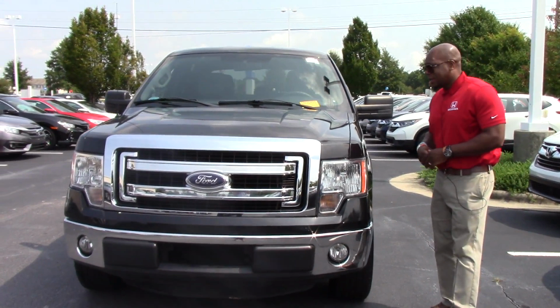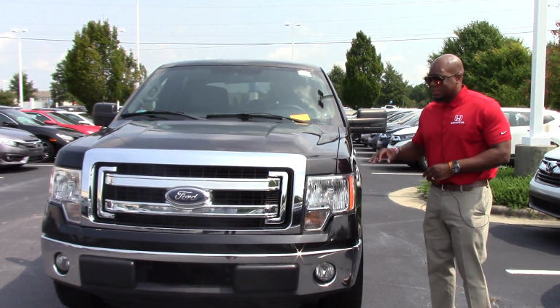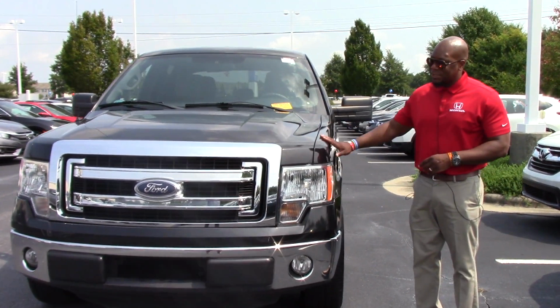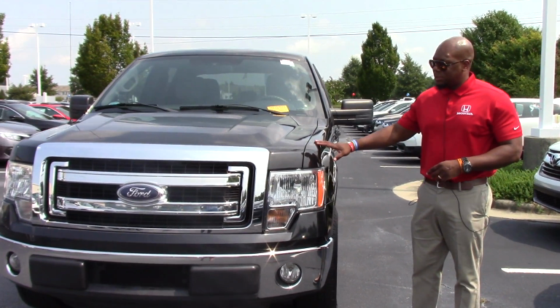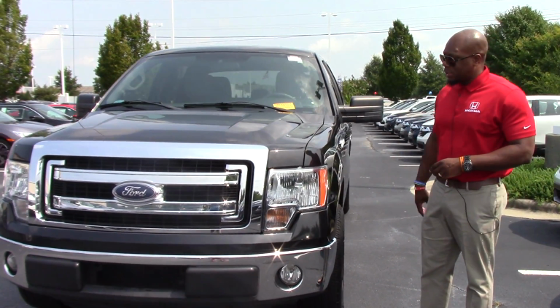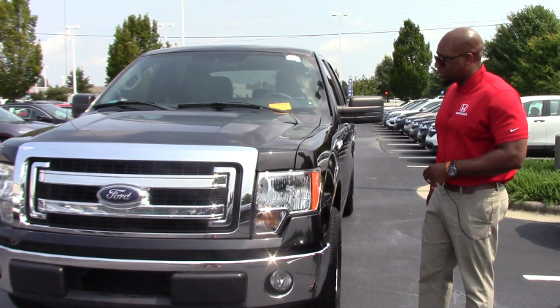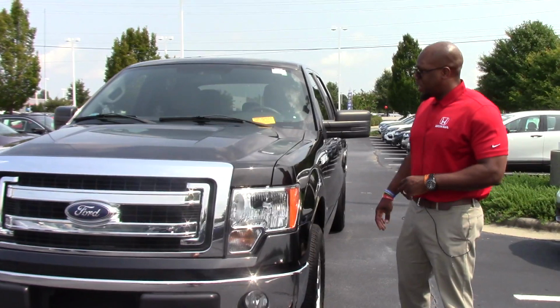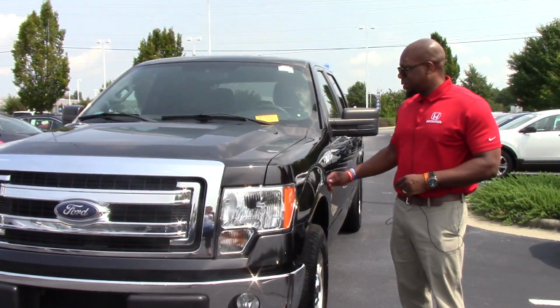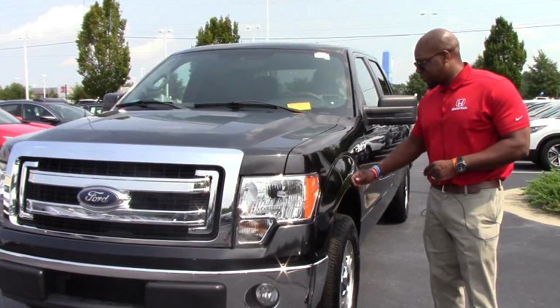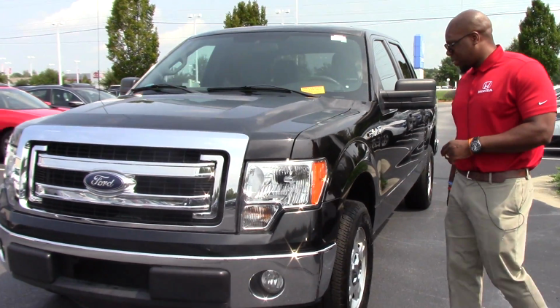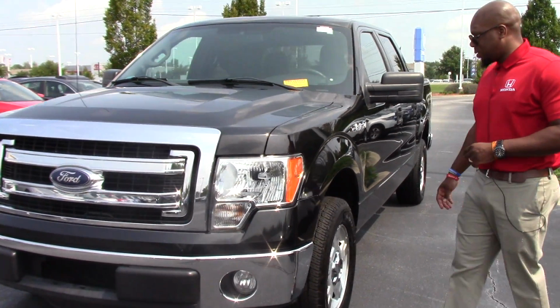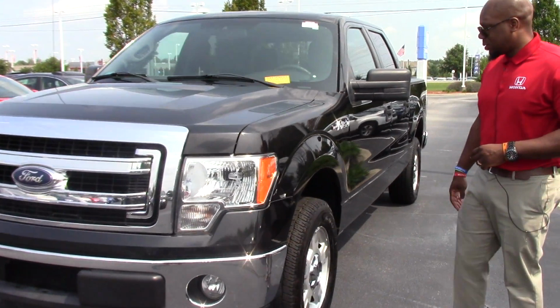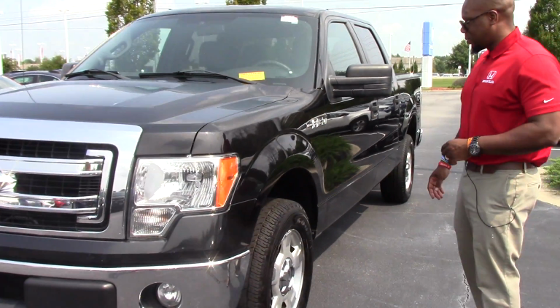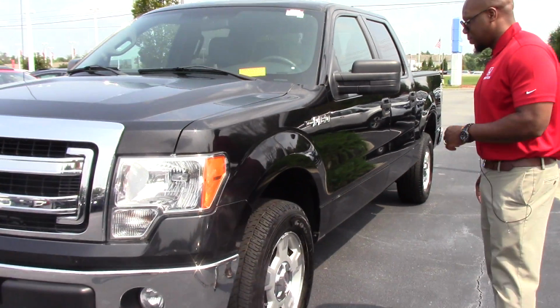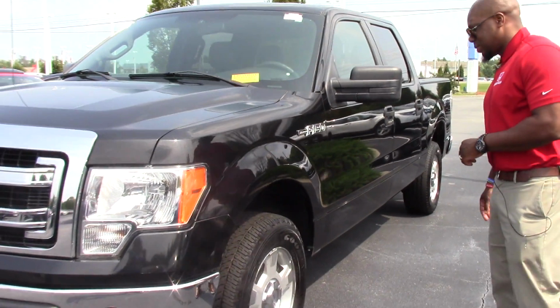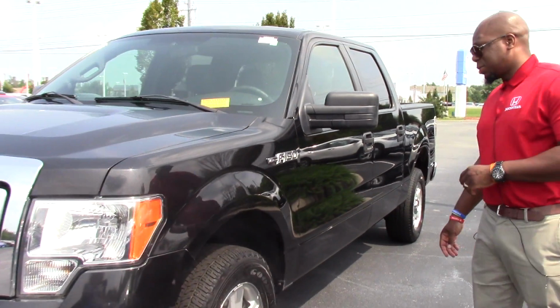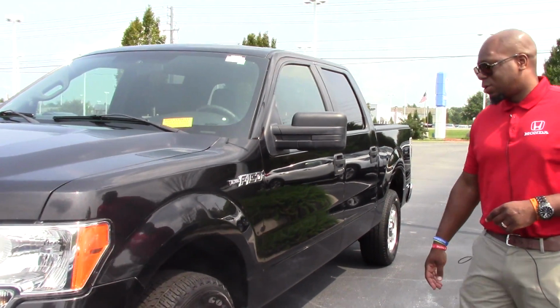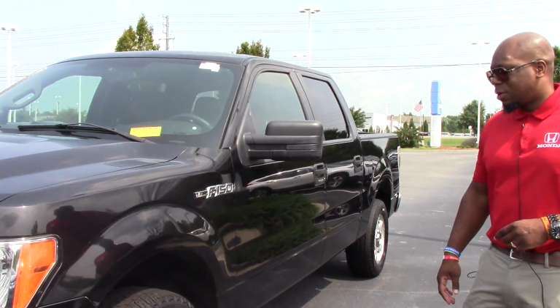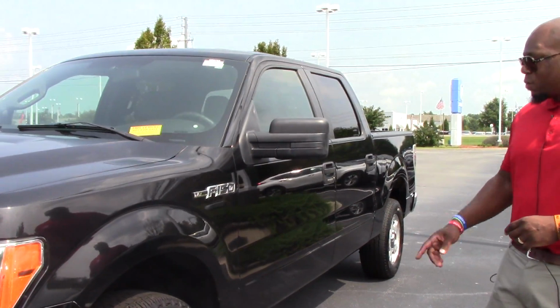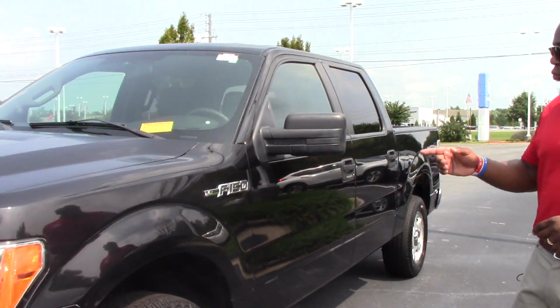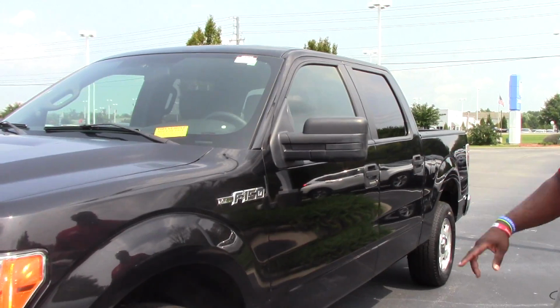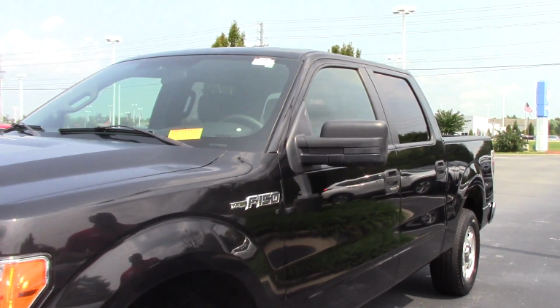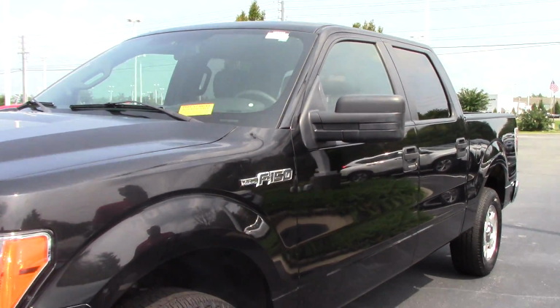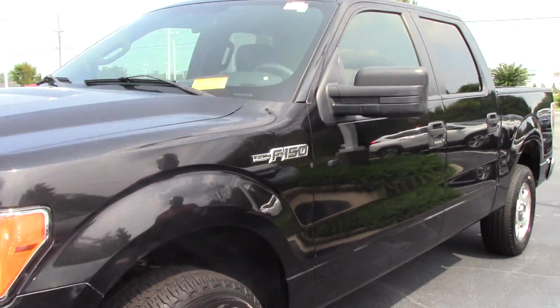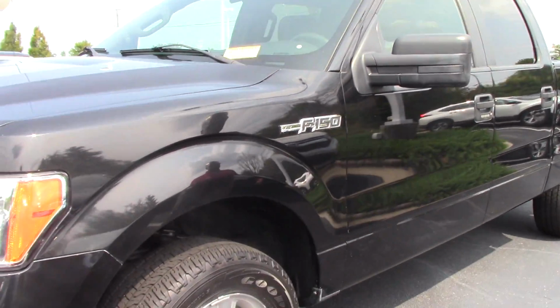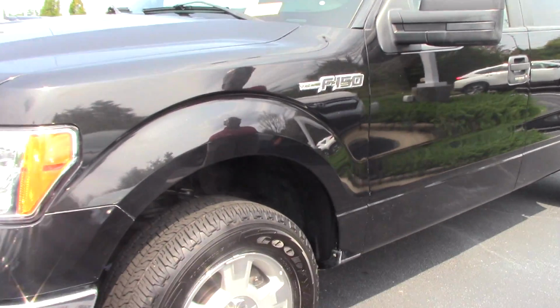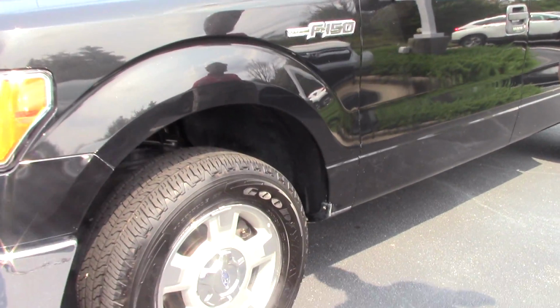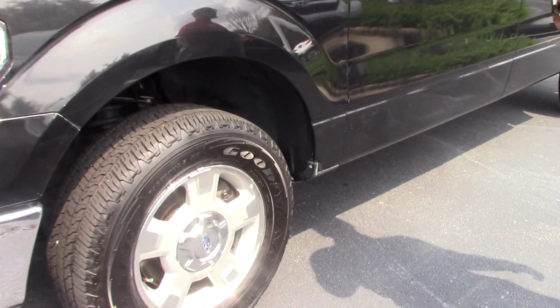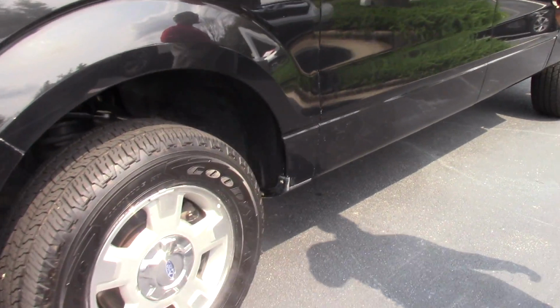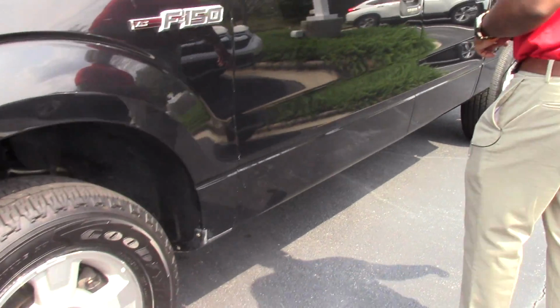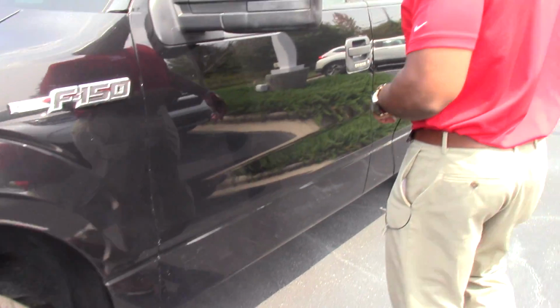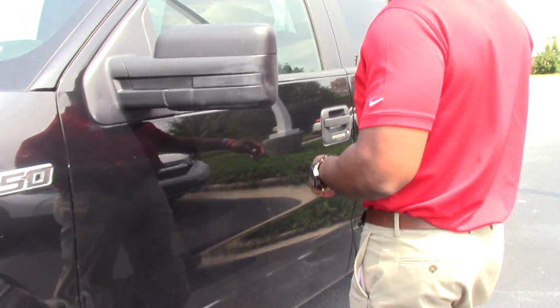It is the XLT package. As you can see, it is black in color. We've got a brand new set of Goodyear tires on this vehicle. Great miles on it.